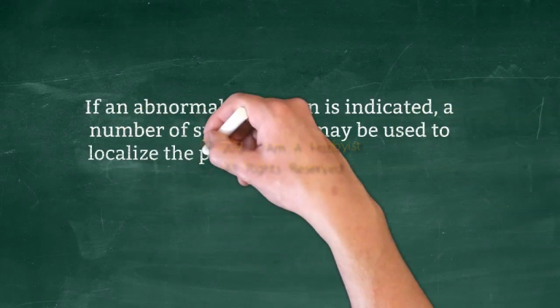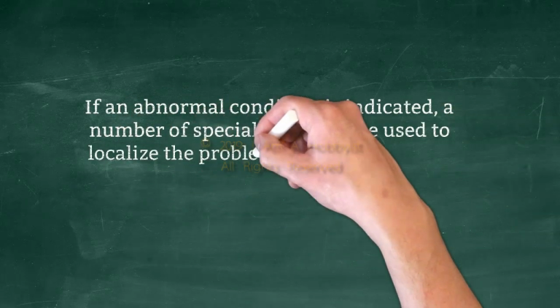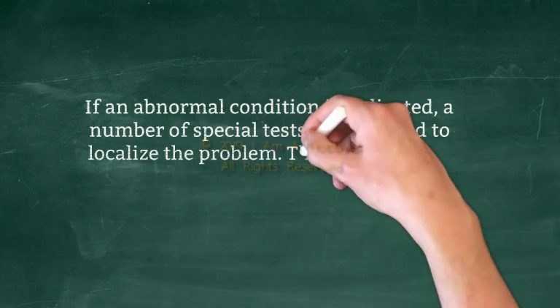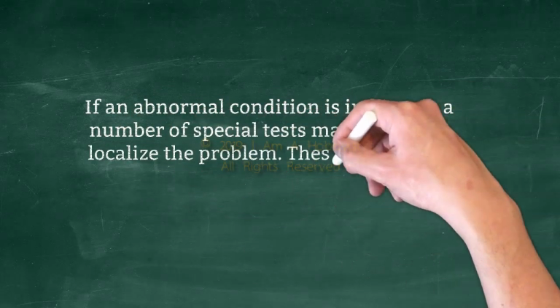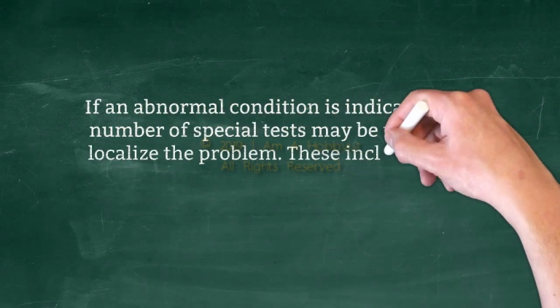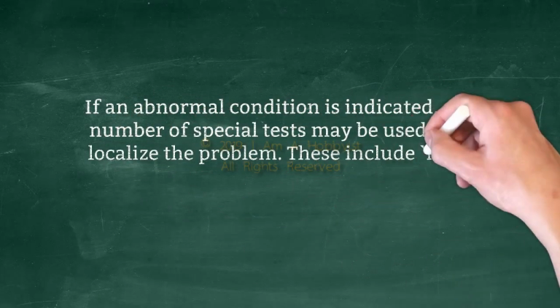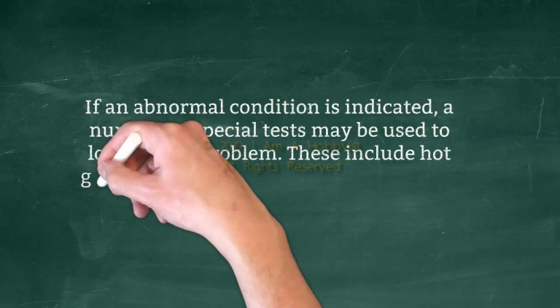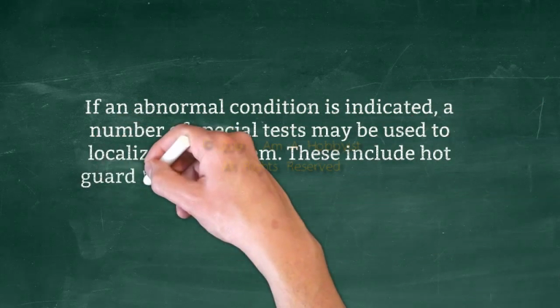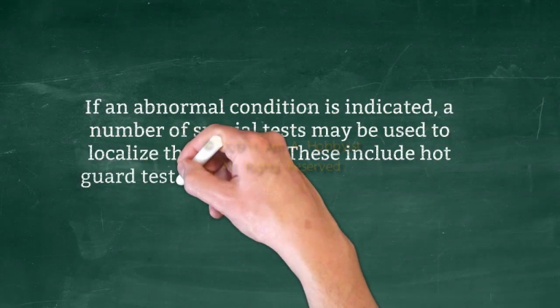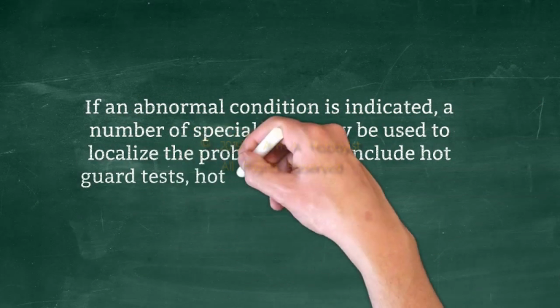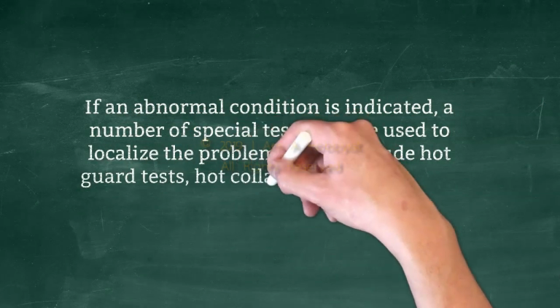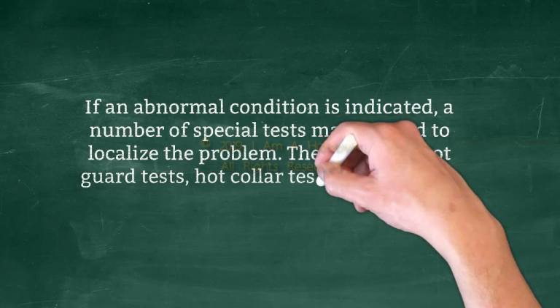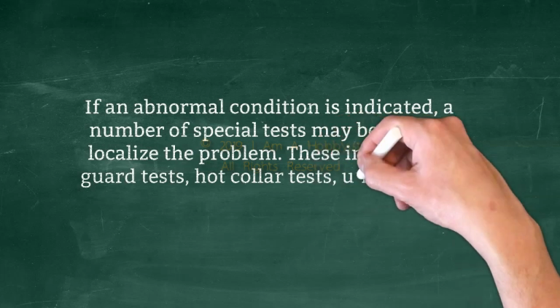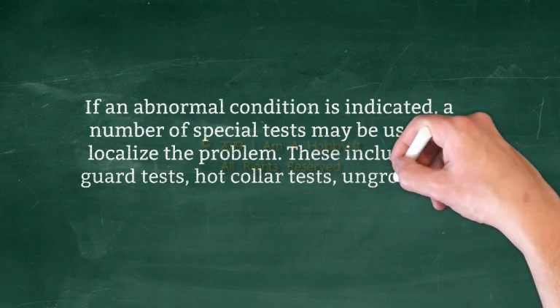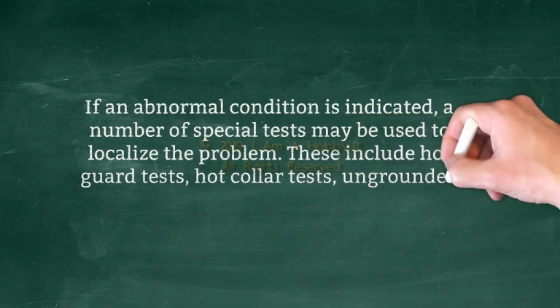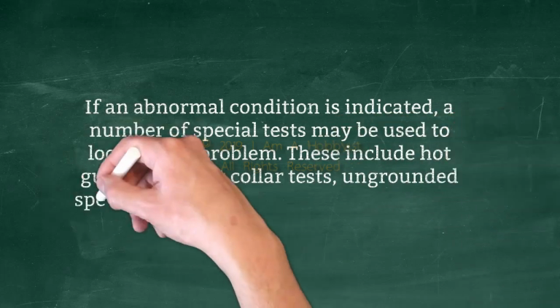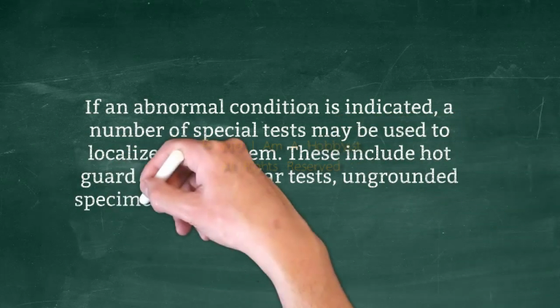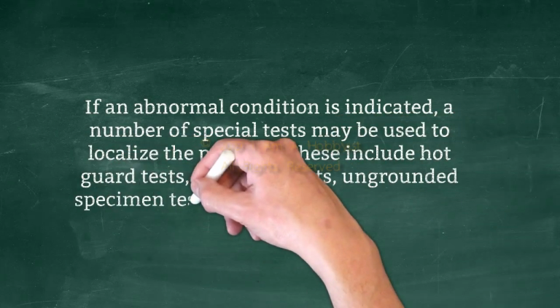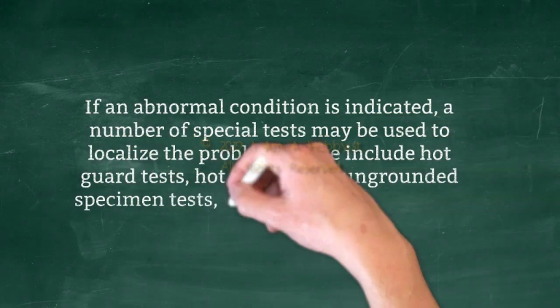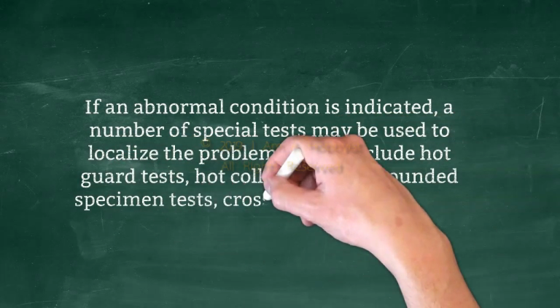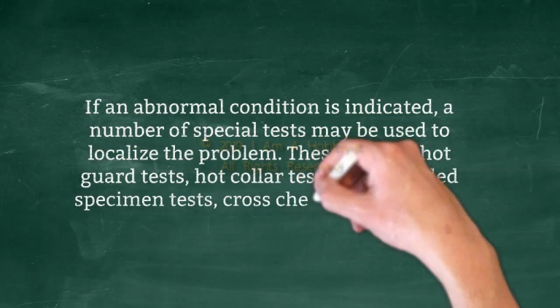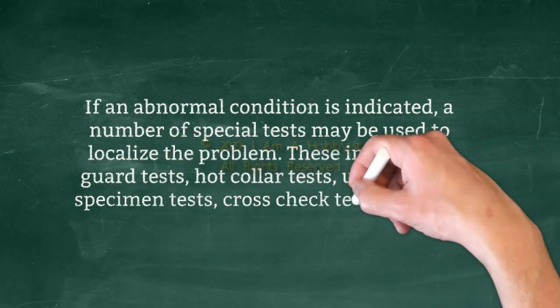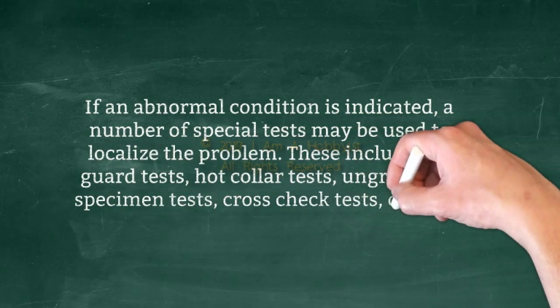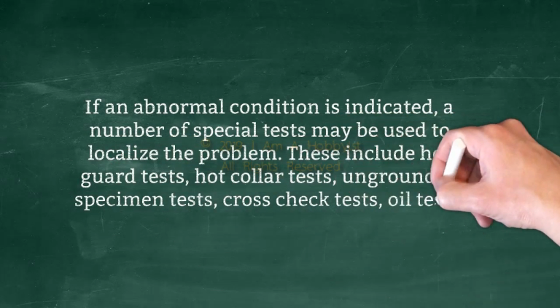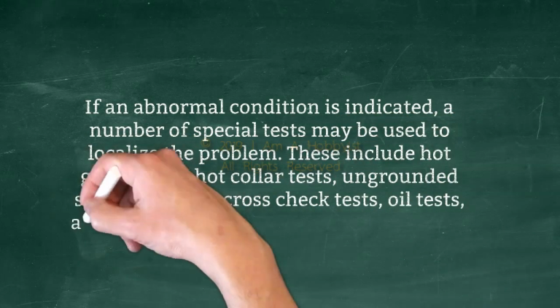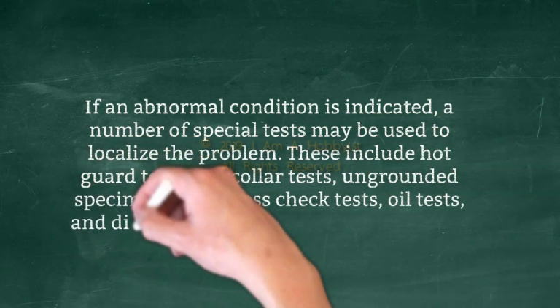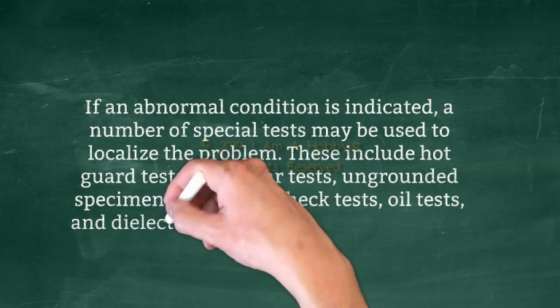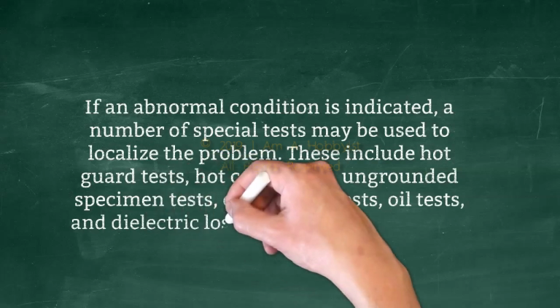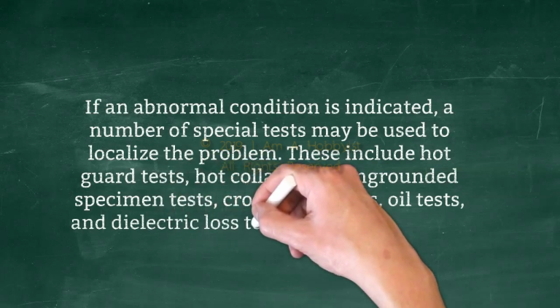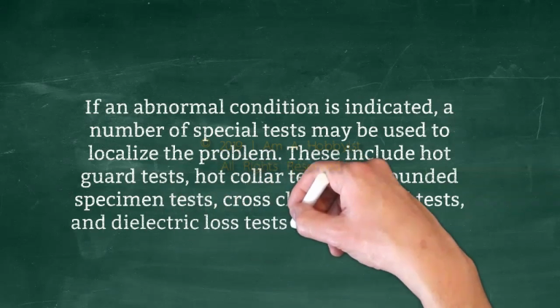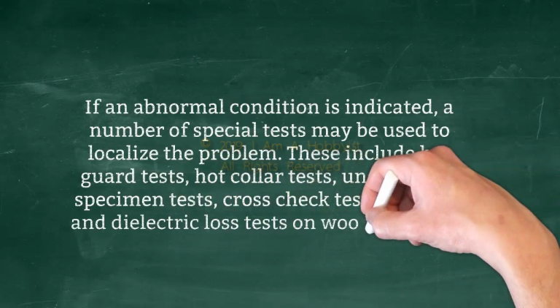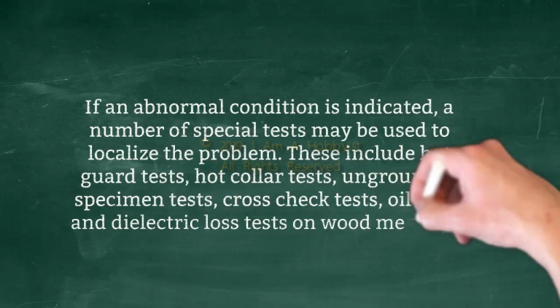These include hot guard tests, hot collar tests, ungrounded specimen tests, cross-check tests, oil tests, and dielectric loss tests on wood members.